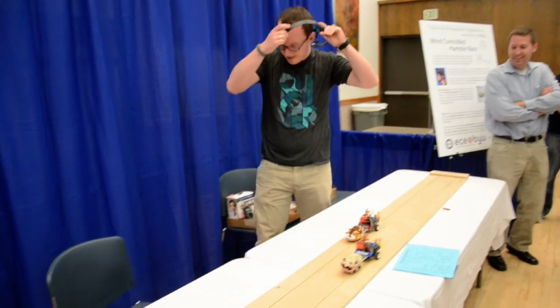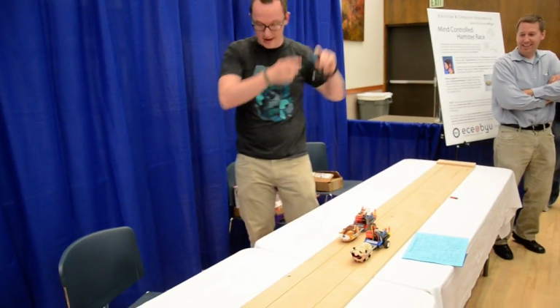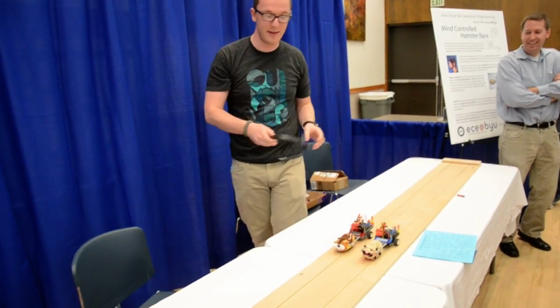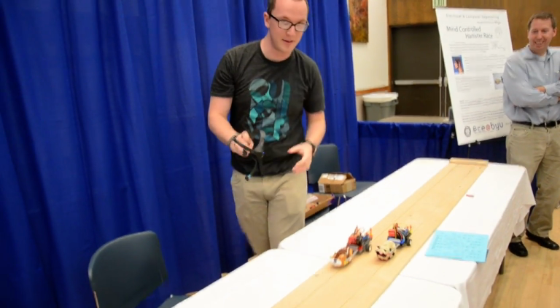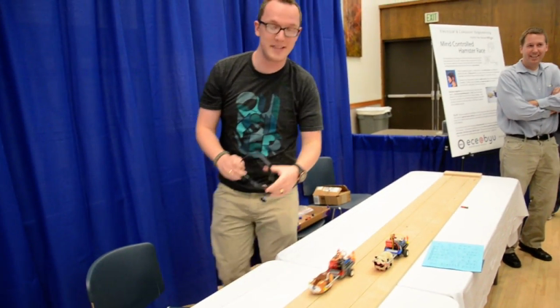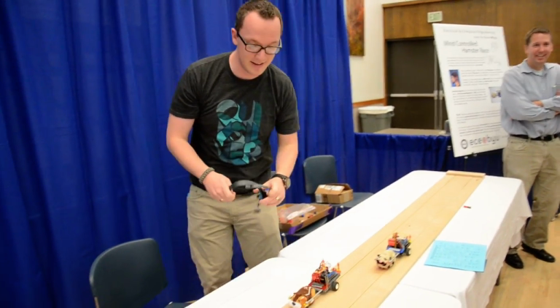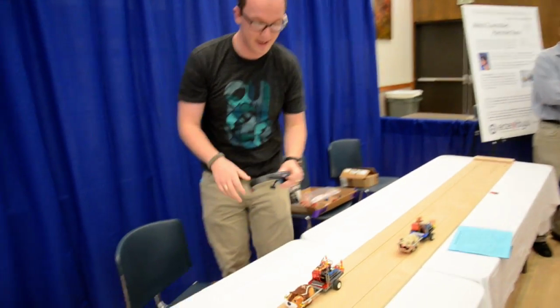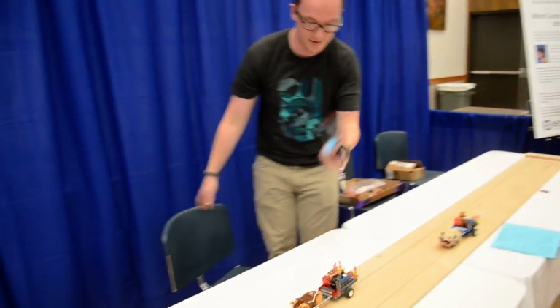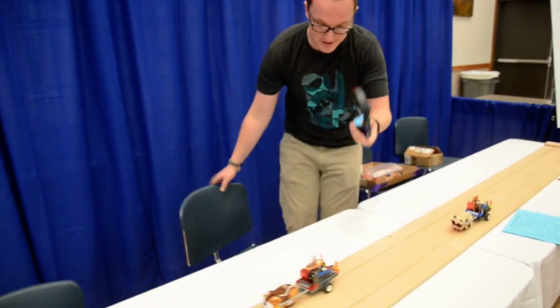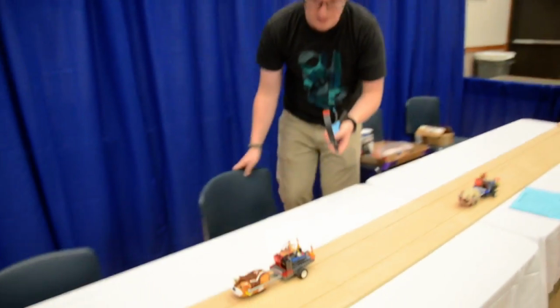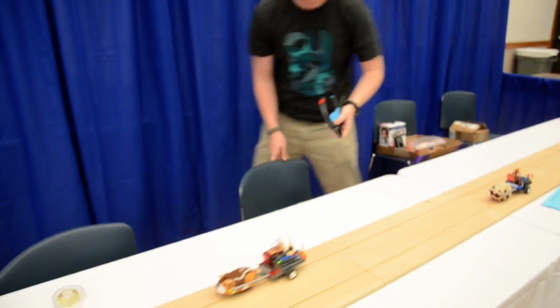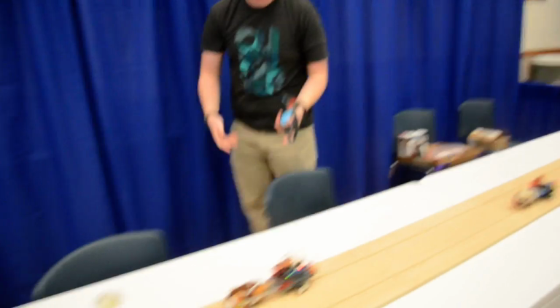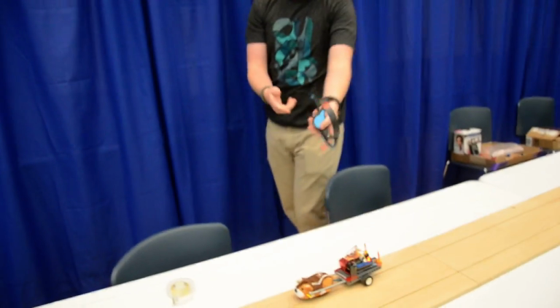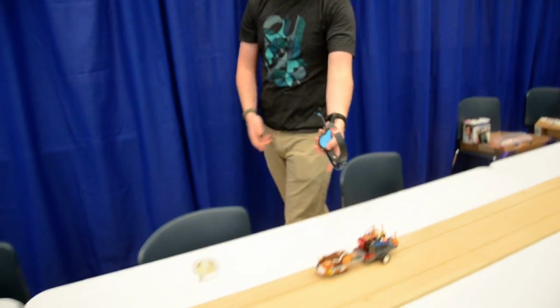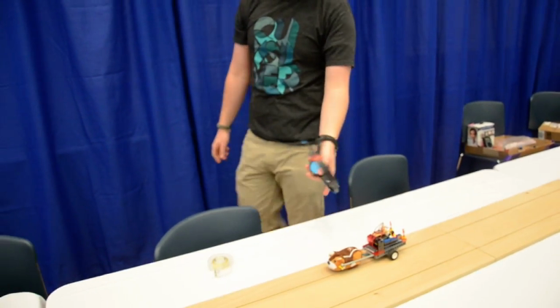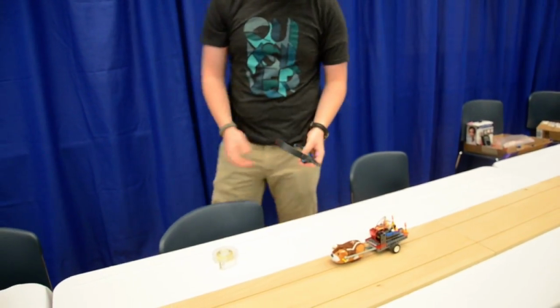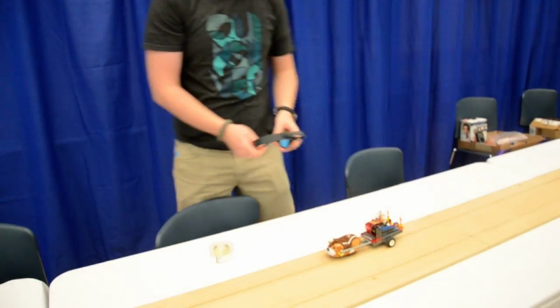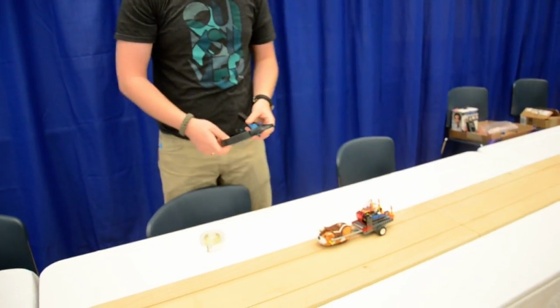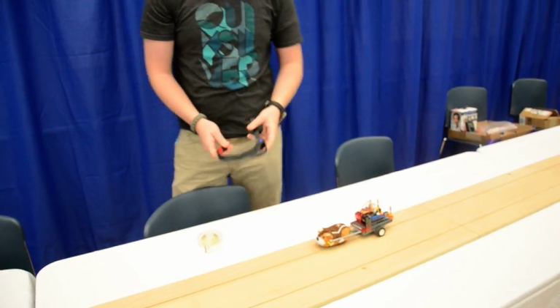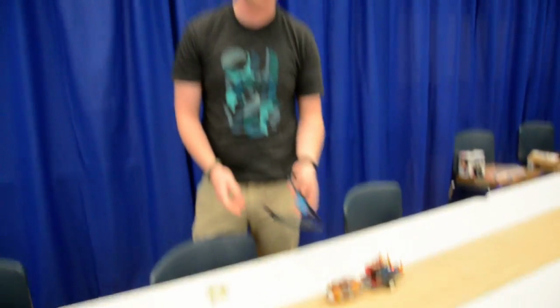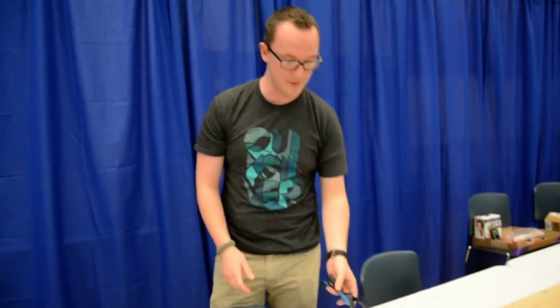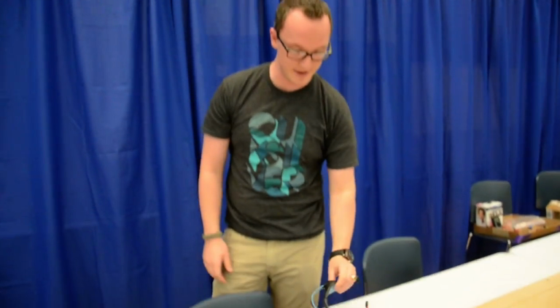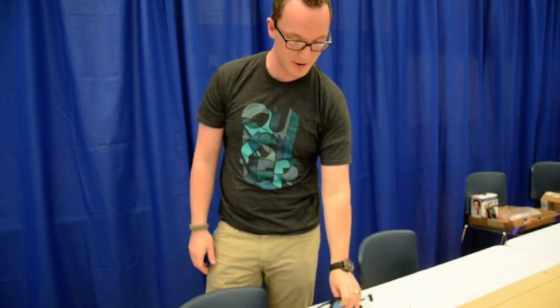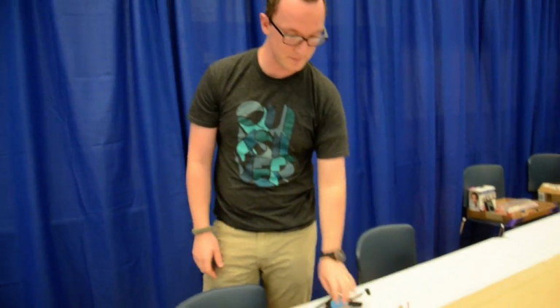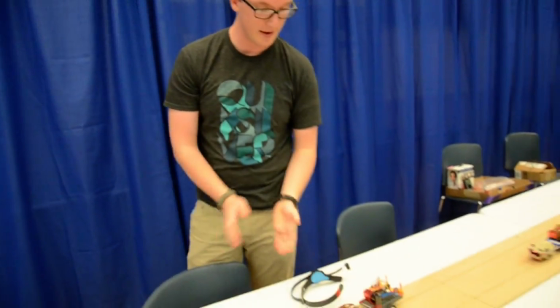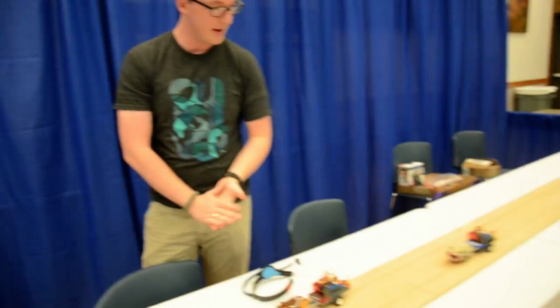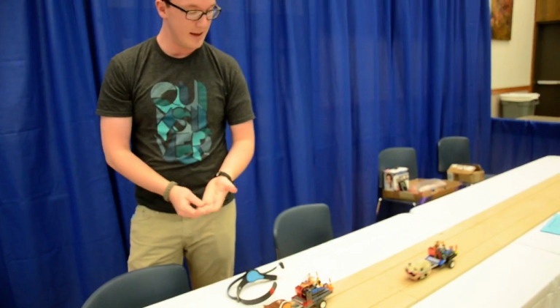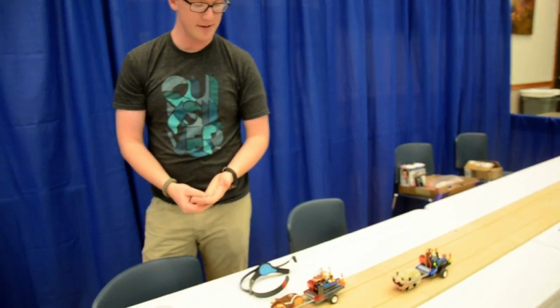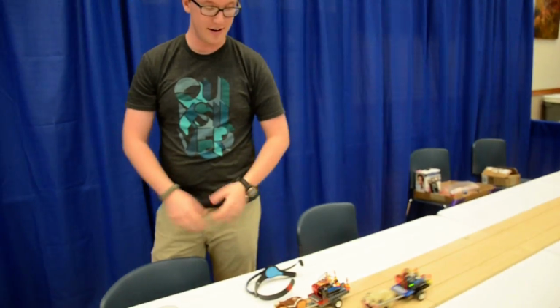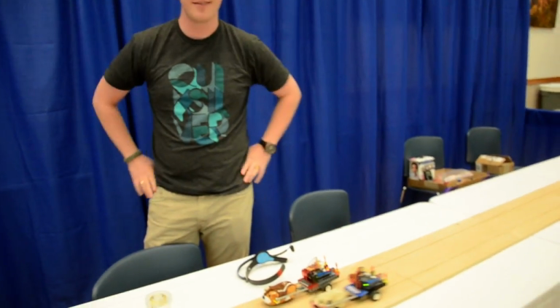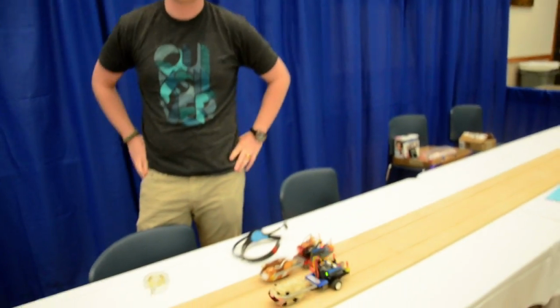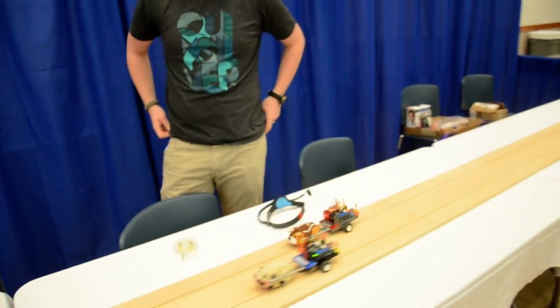I've got a little bit of a 3 second delay. So even though I took this off, it's still going. There it goes. It stops. I've got like a 3 or 4 second delay. But yeah, there's our hamster project.